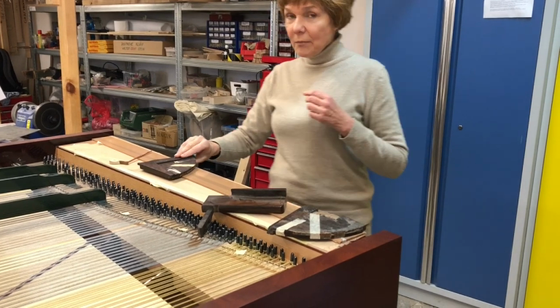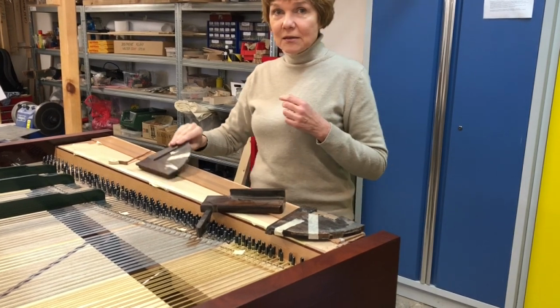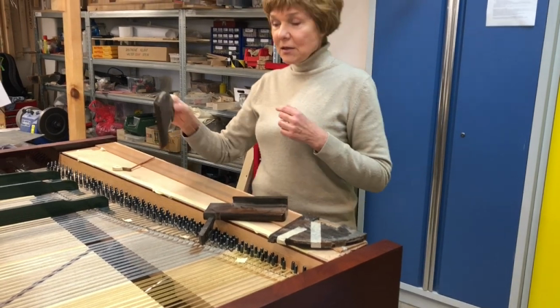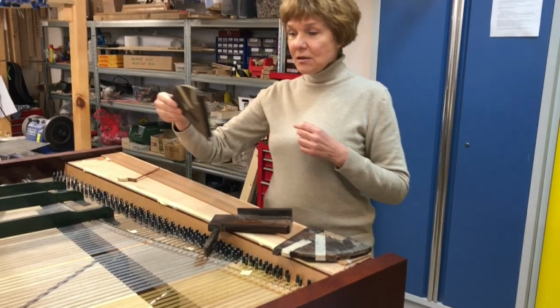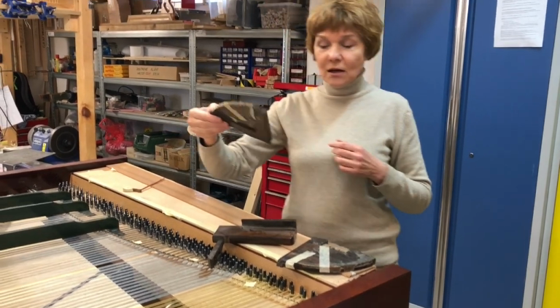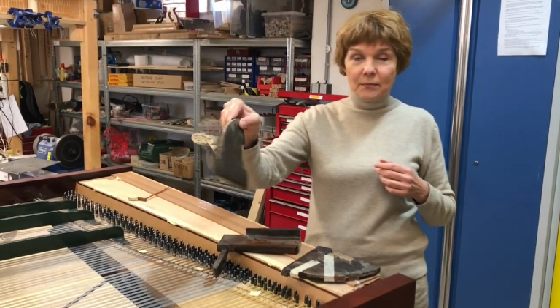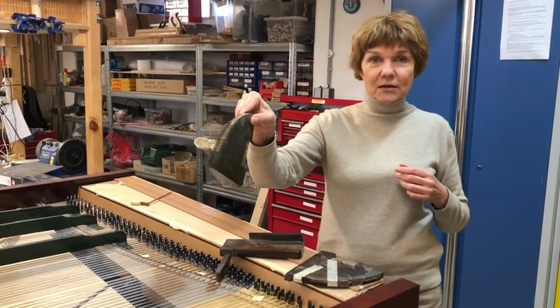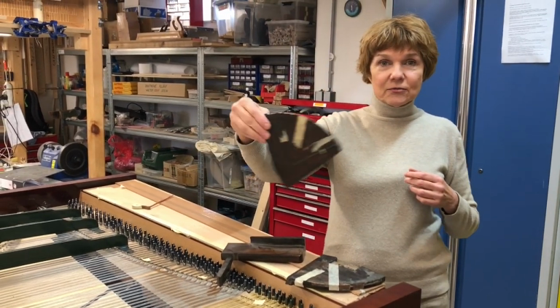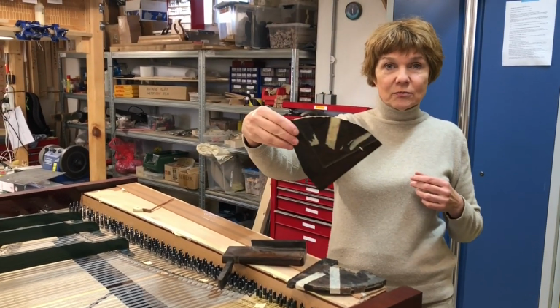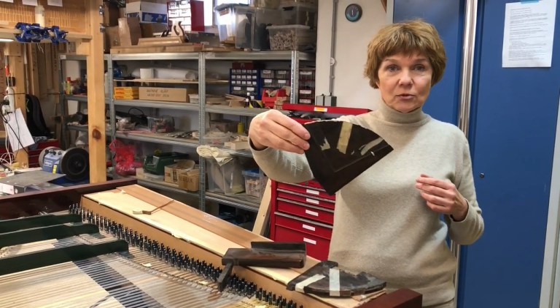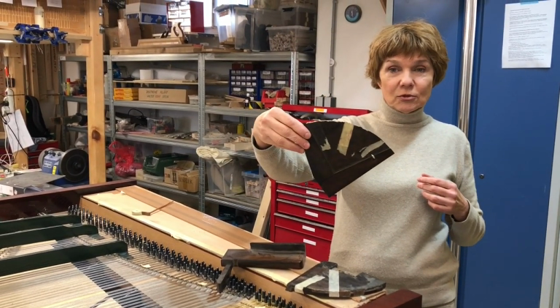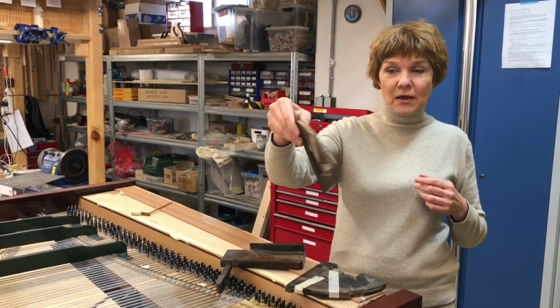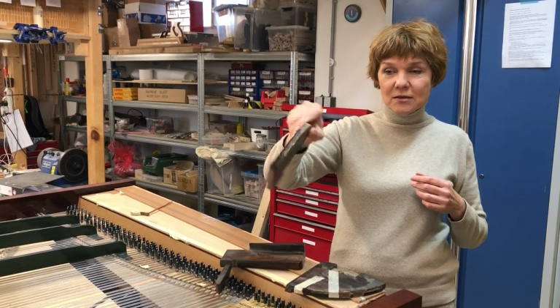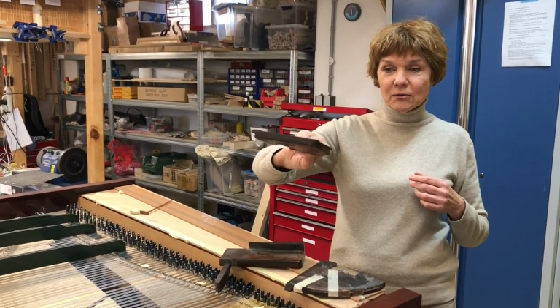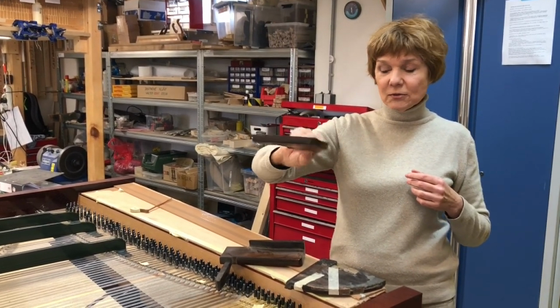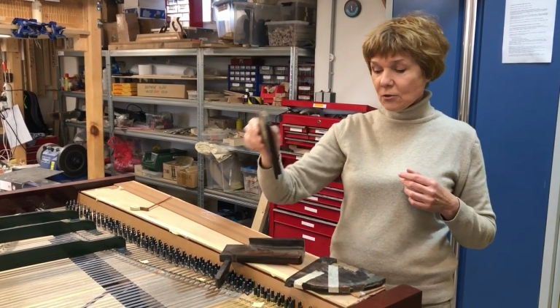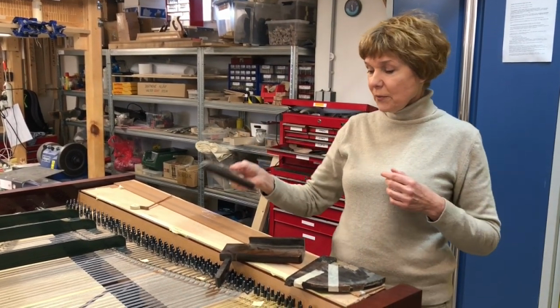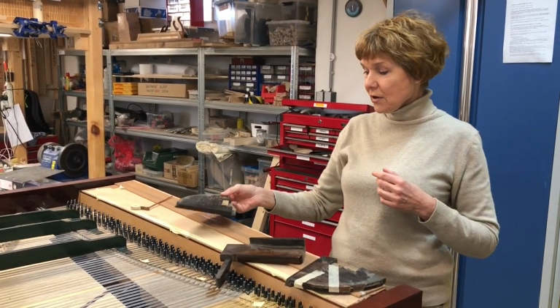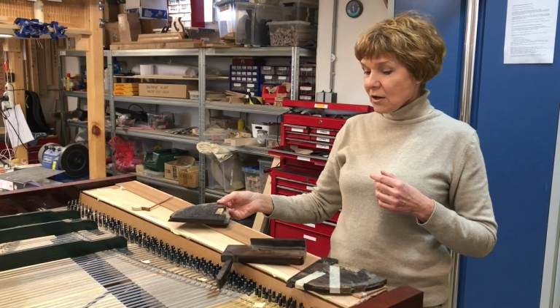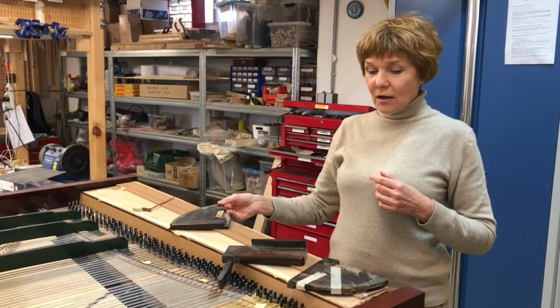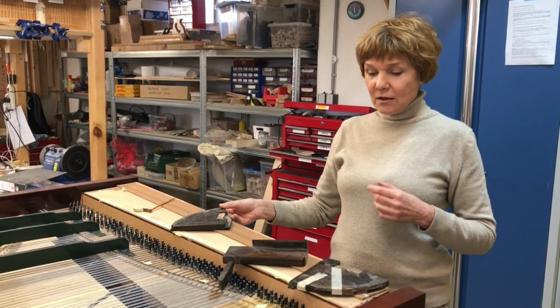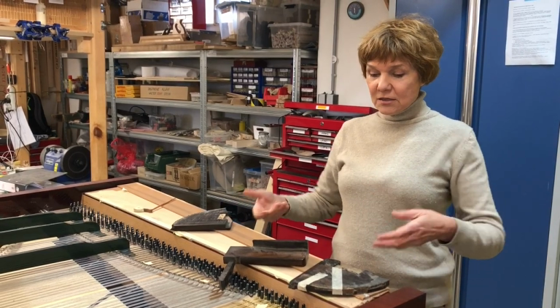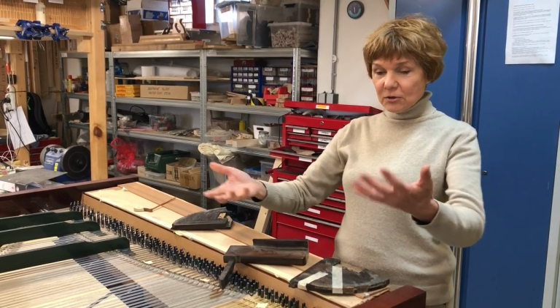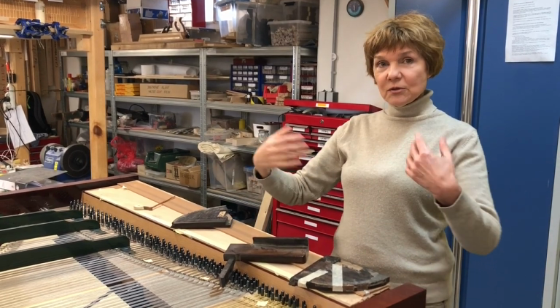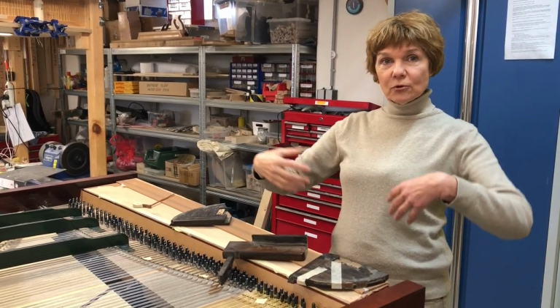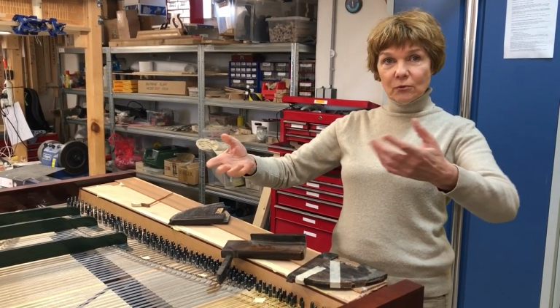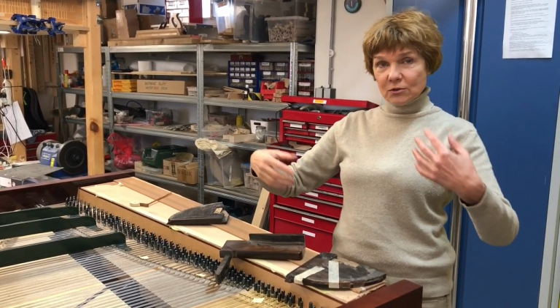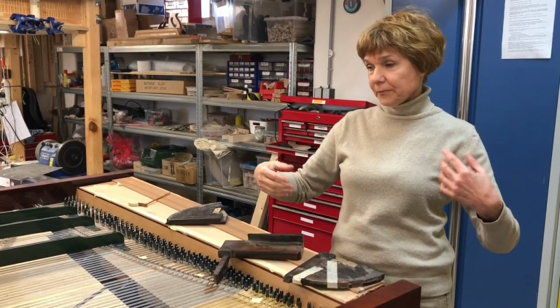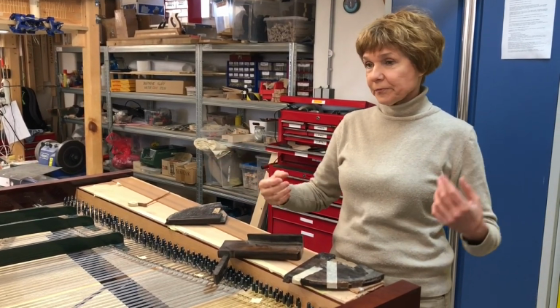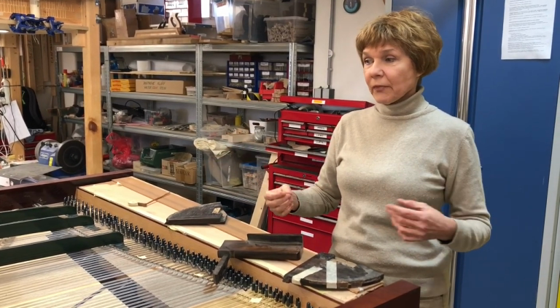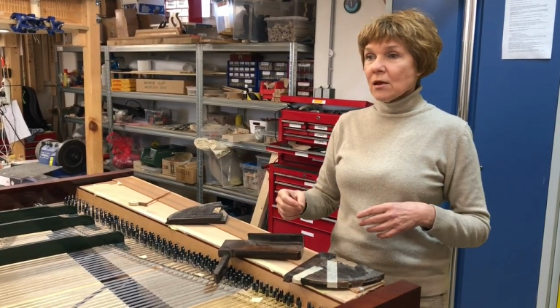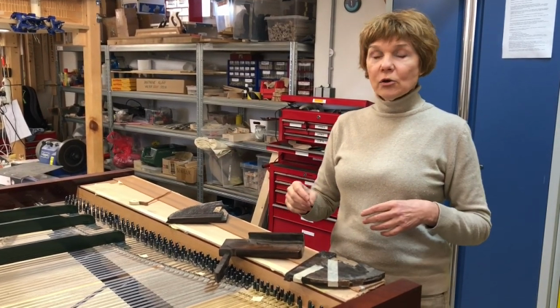By the way, here are parts from the old piano which we are copying. This will be the full board.